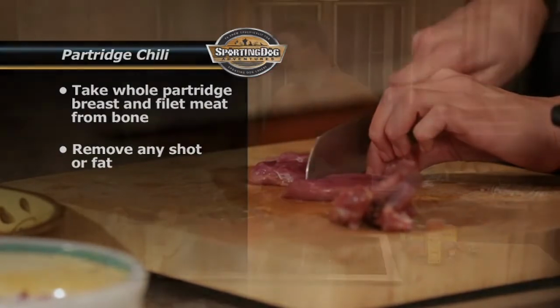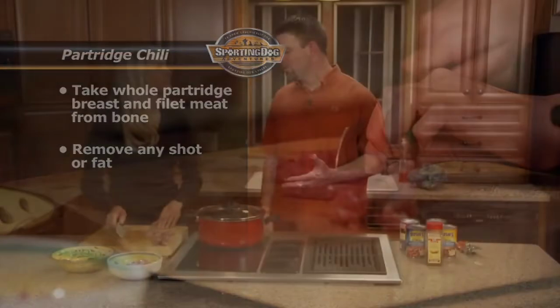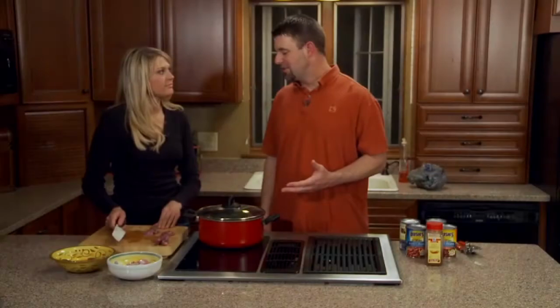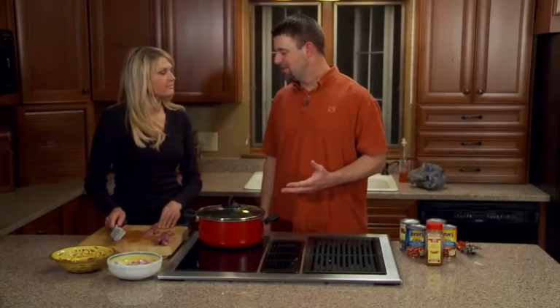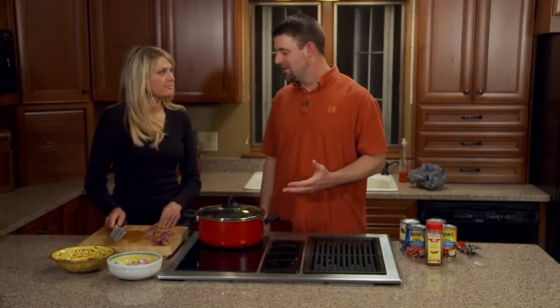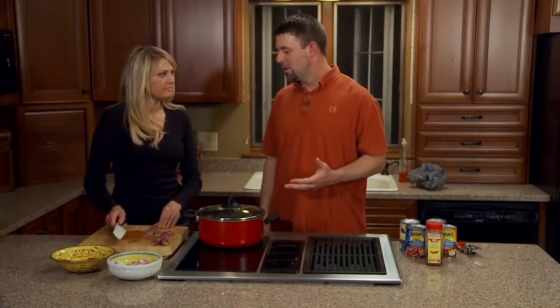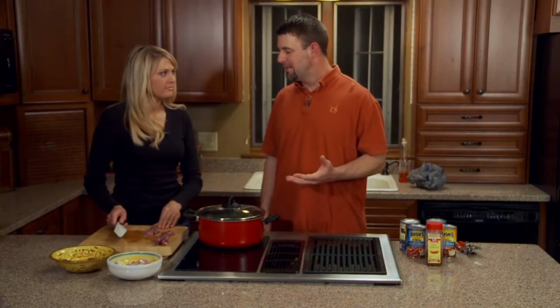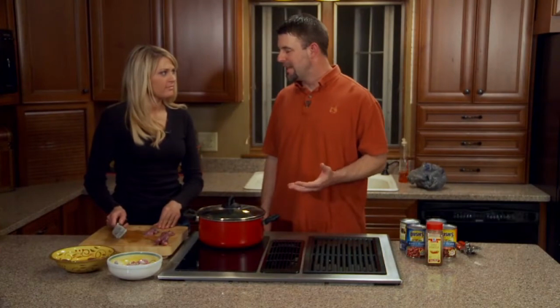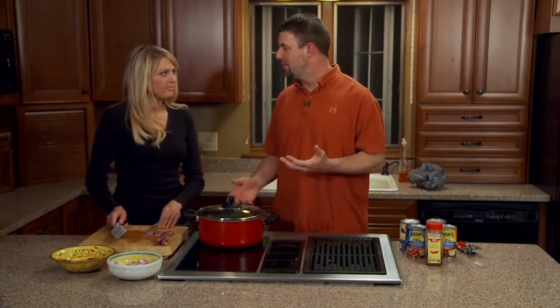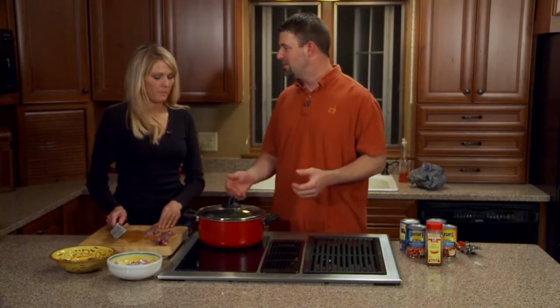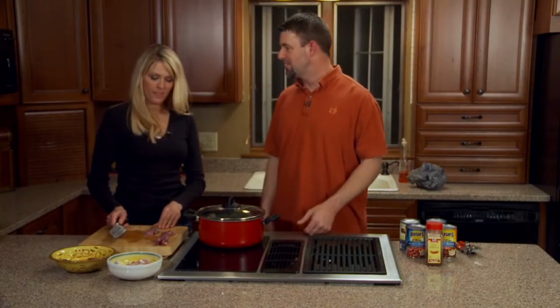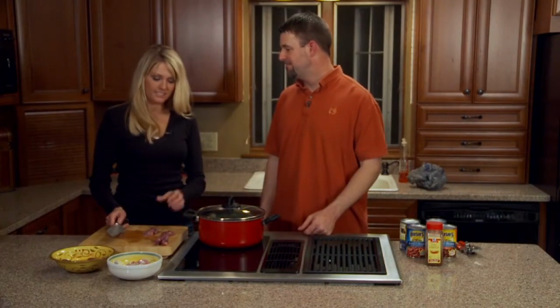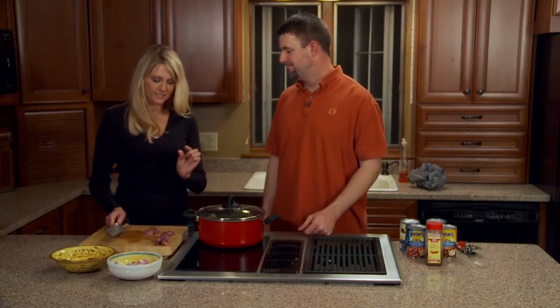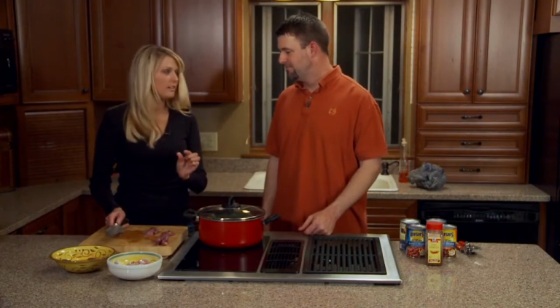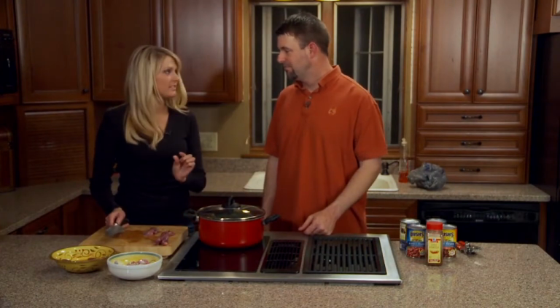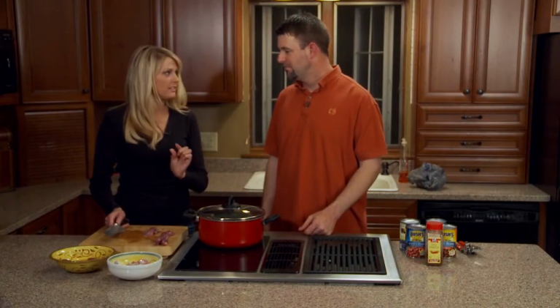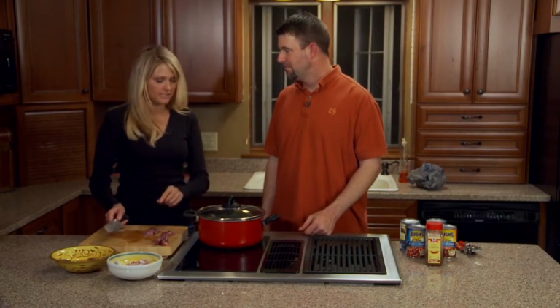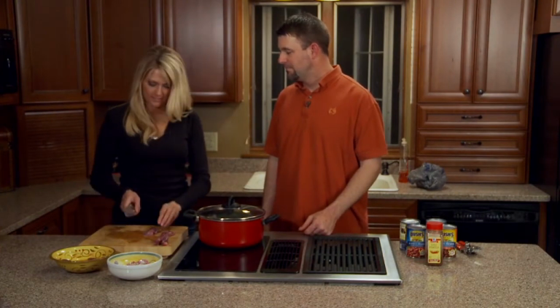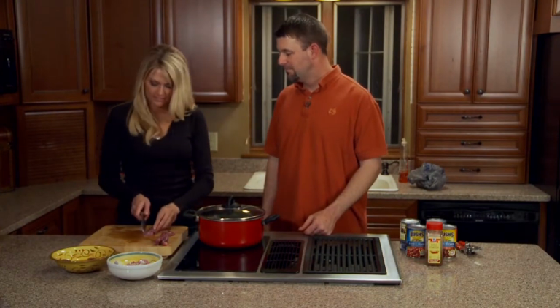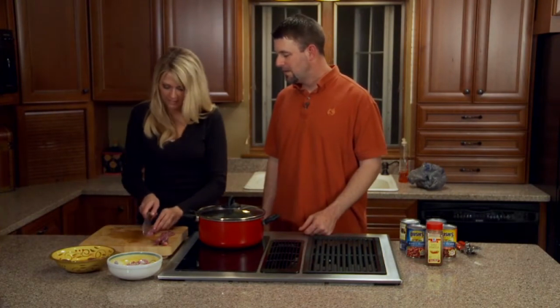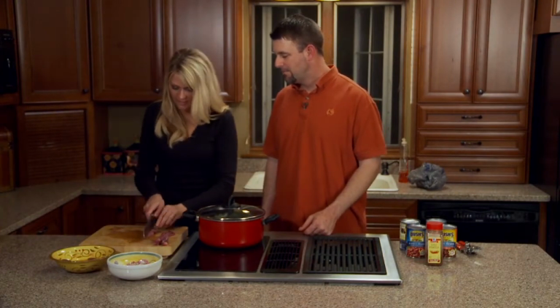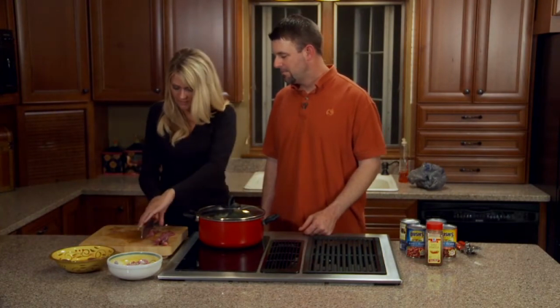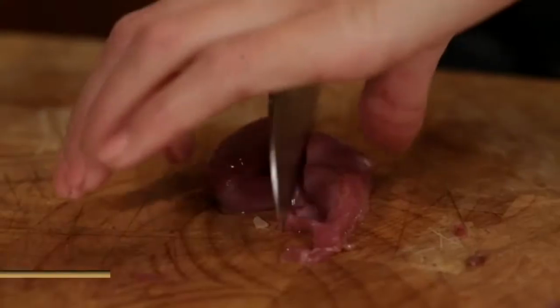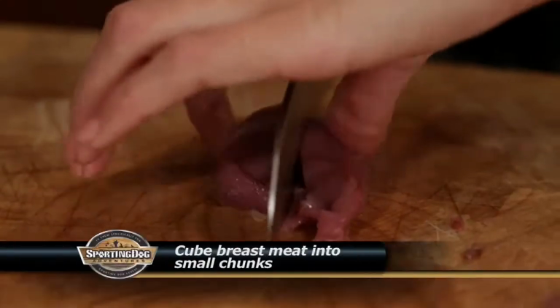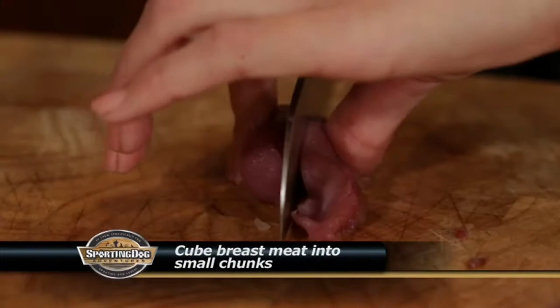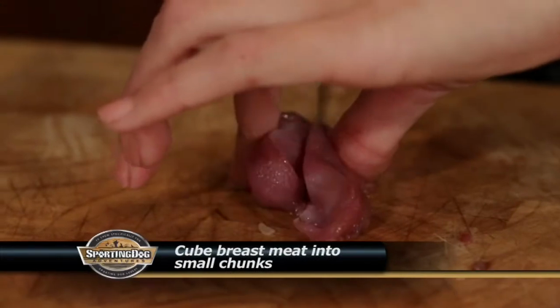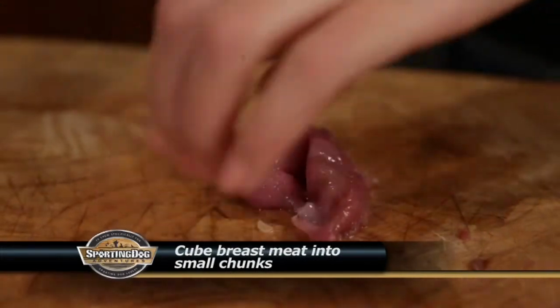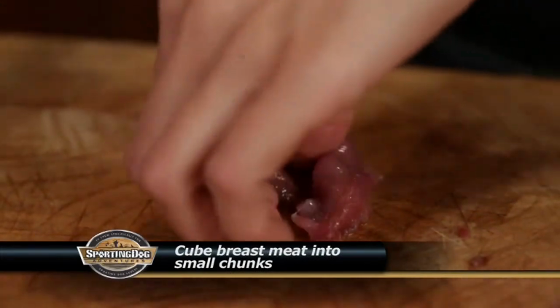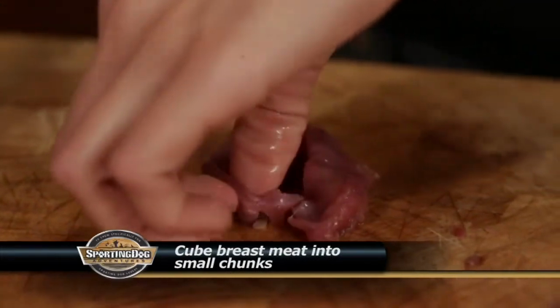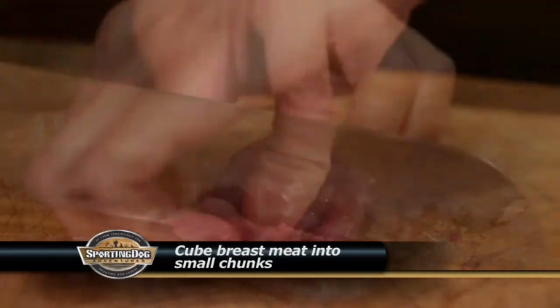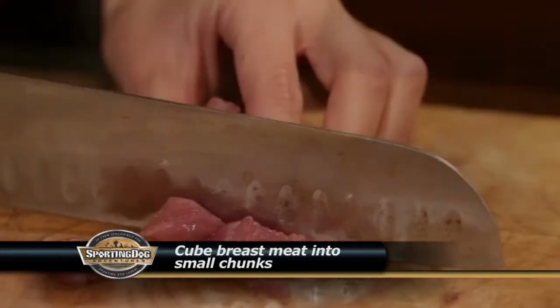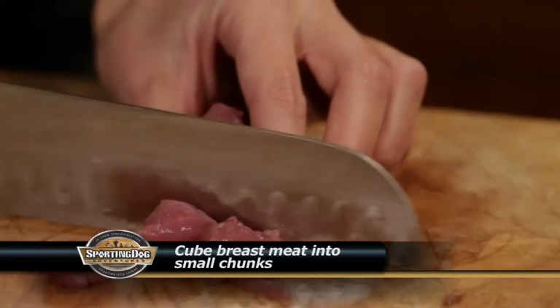Now we're going to chunk this up into small pieces. How big would you suggest? I'd say small little cubes. I'd go down the center and then all the way down across.